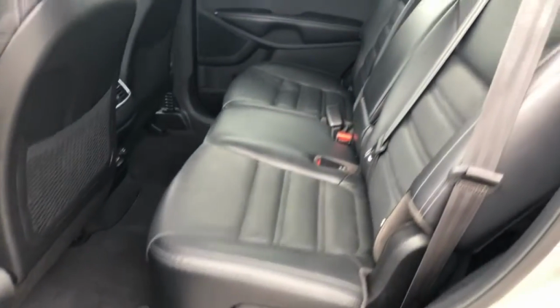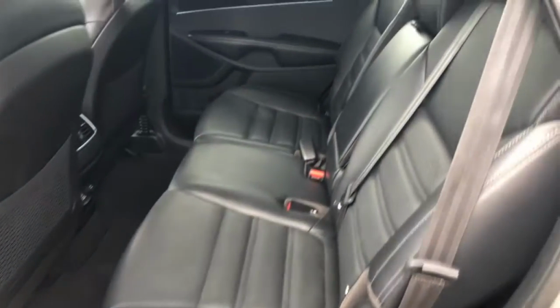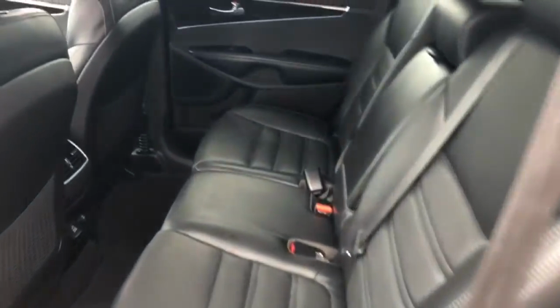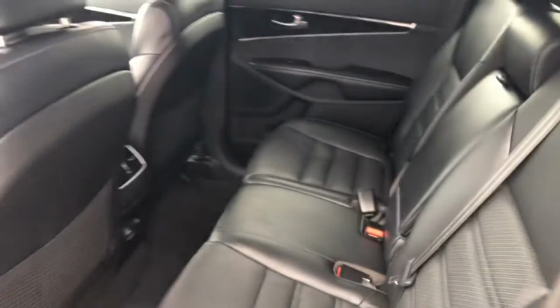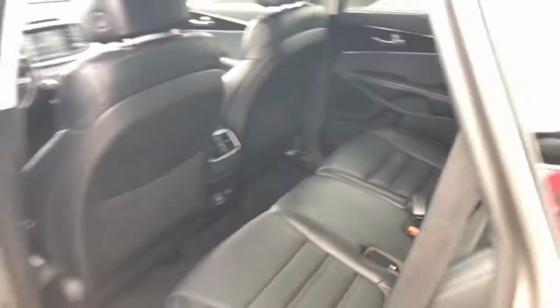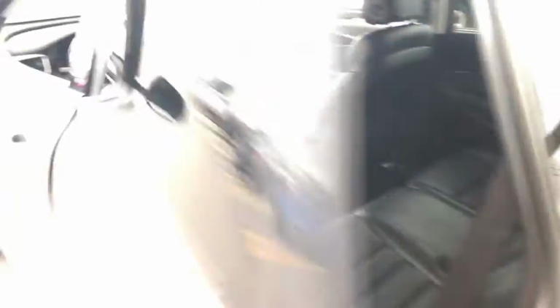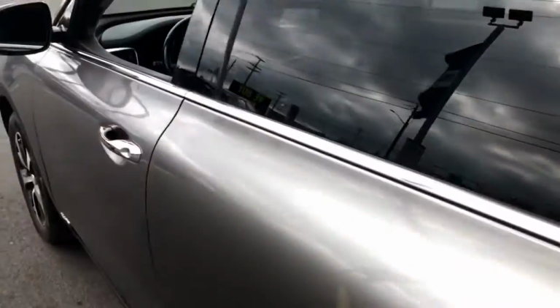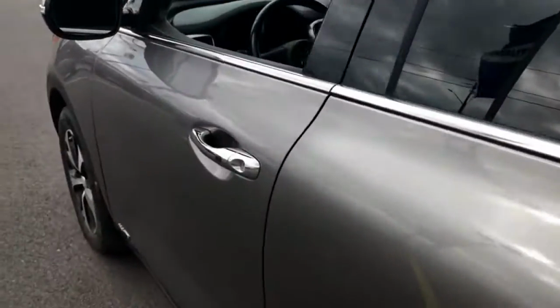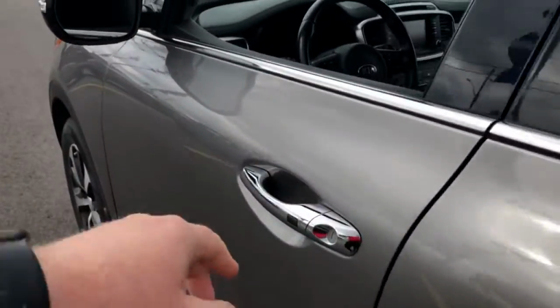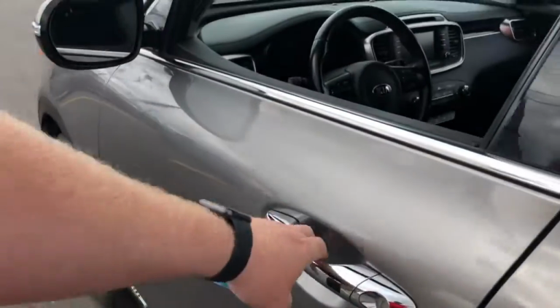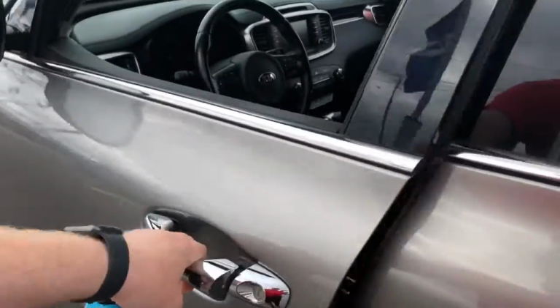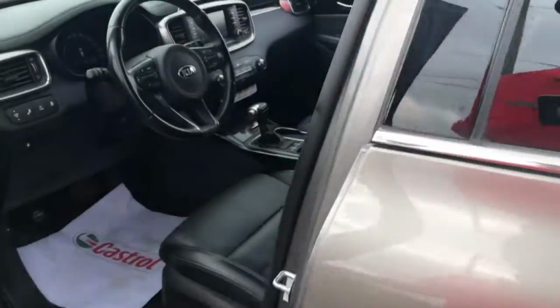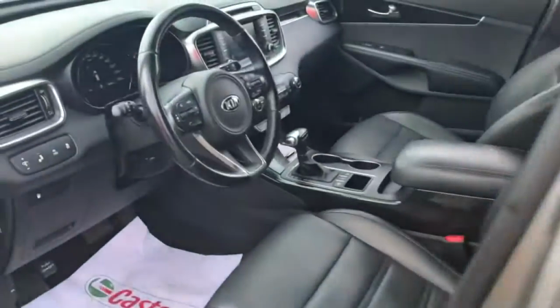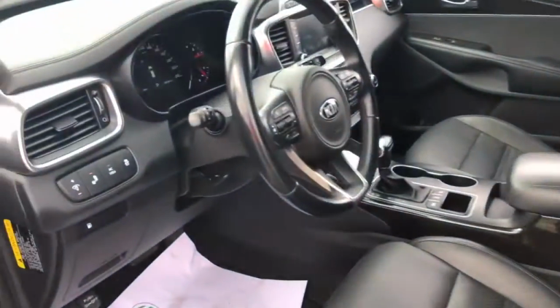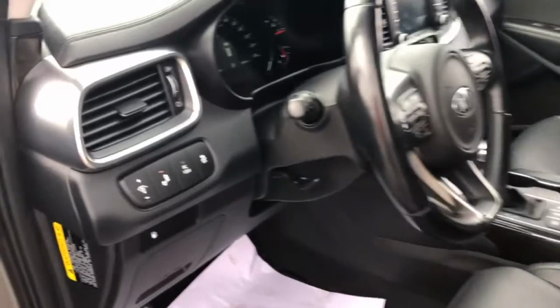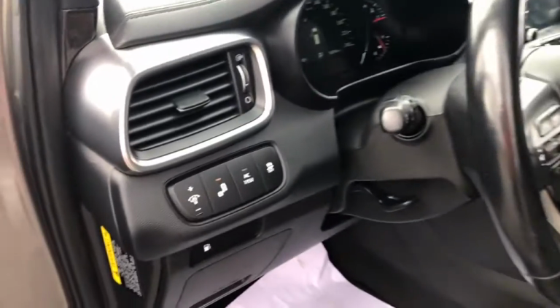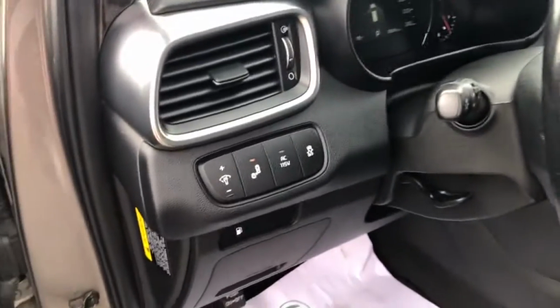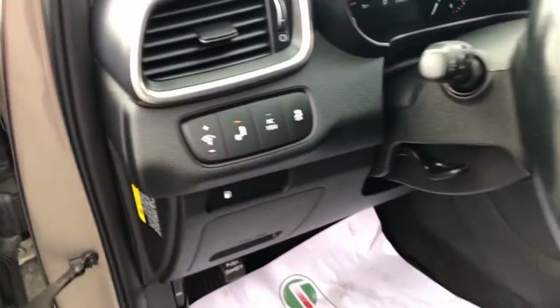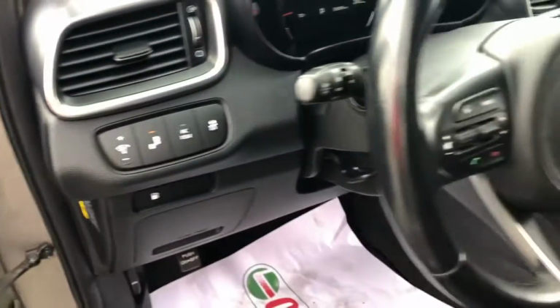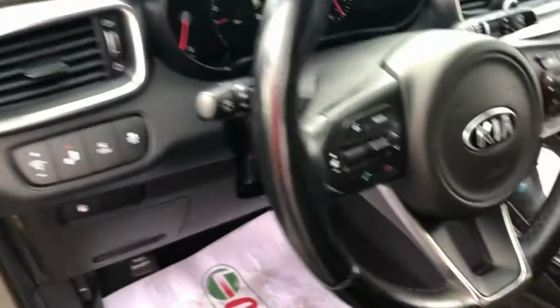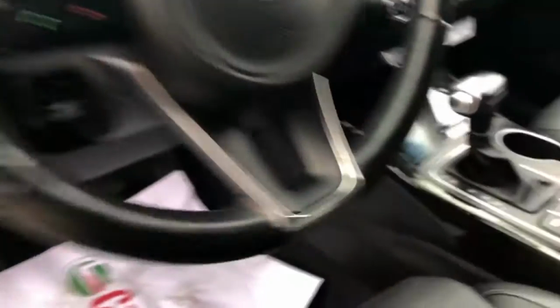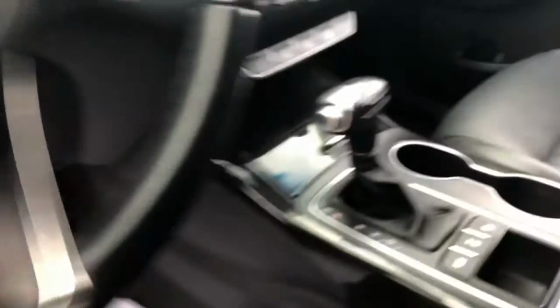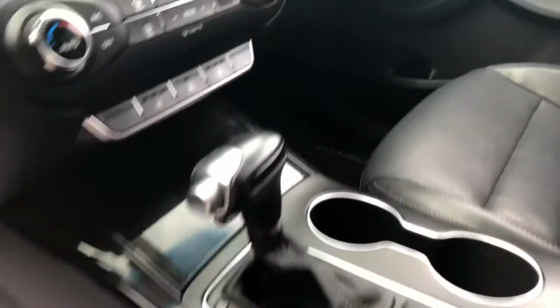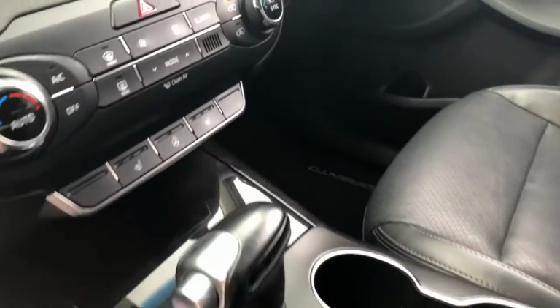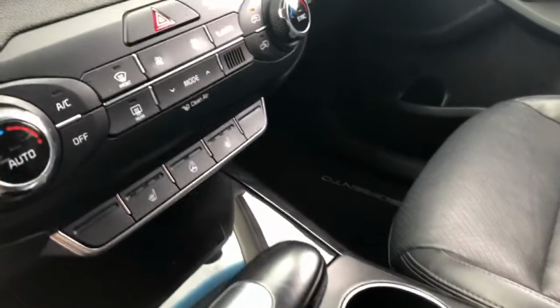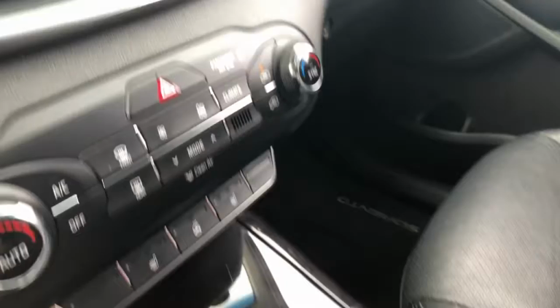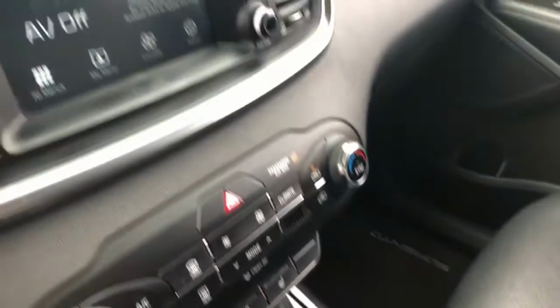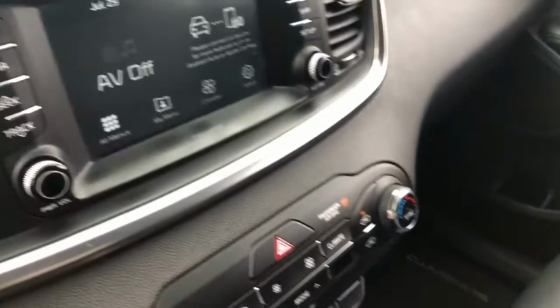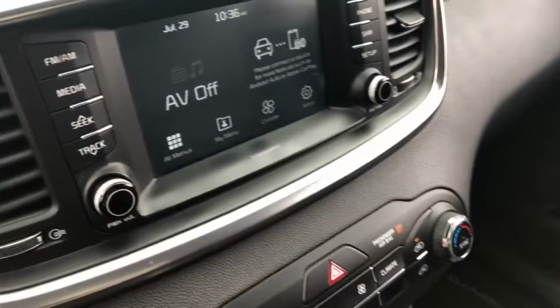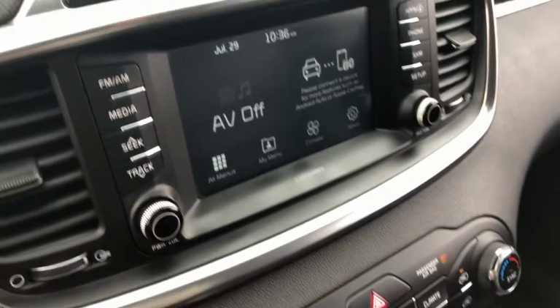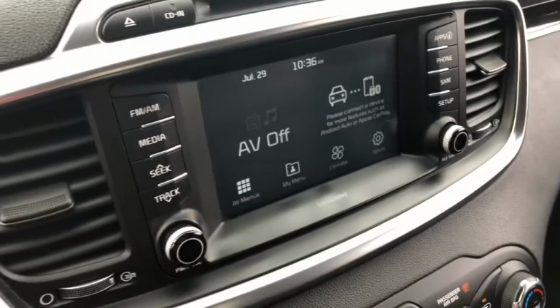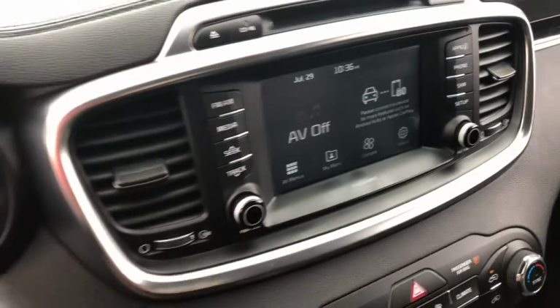which is pretty awesome. And keyless entry on both driver and passenger doors. You can have a bunch of other features as well — heated seats, heated steering wheel, backup camera, and there's all your connectivity with the touchscreen.